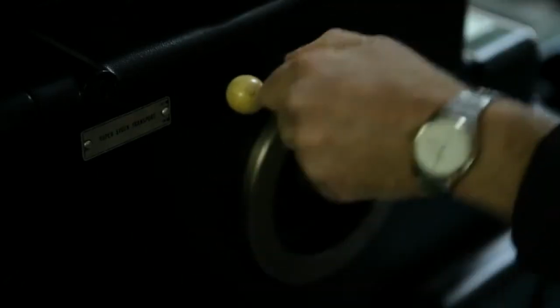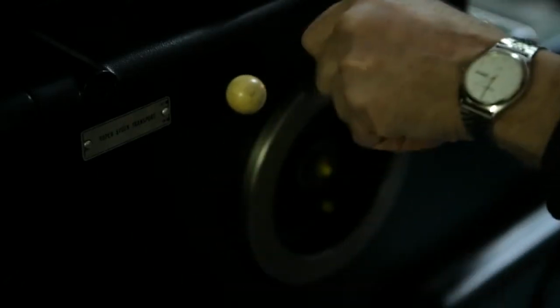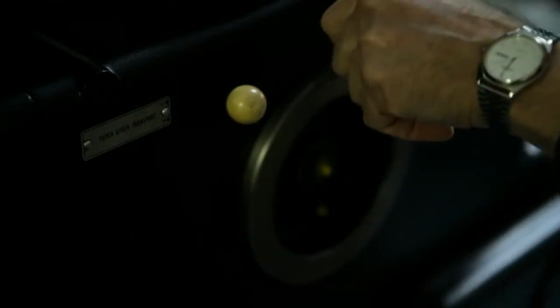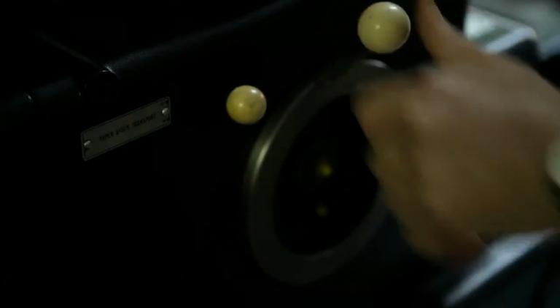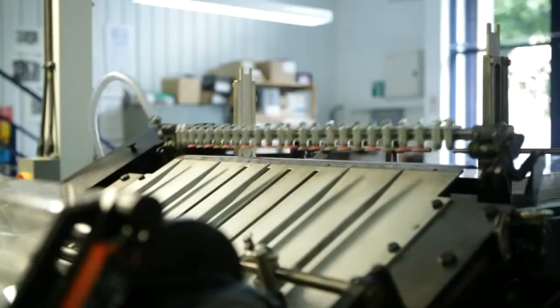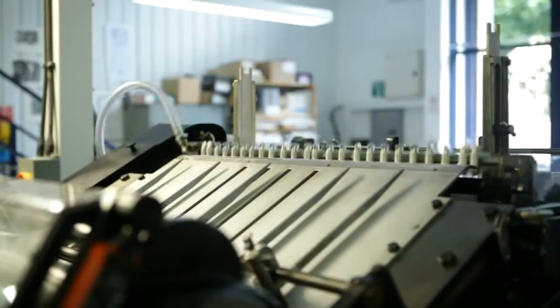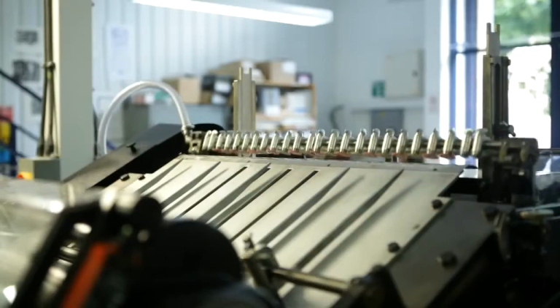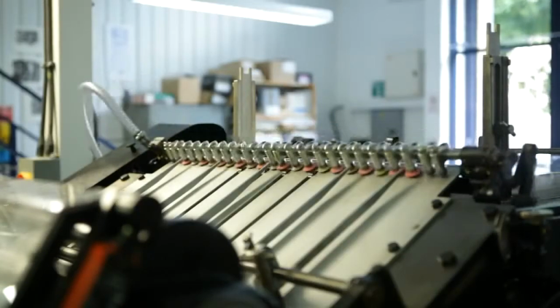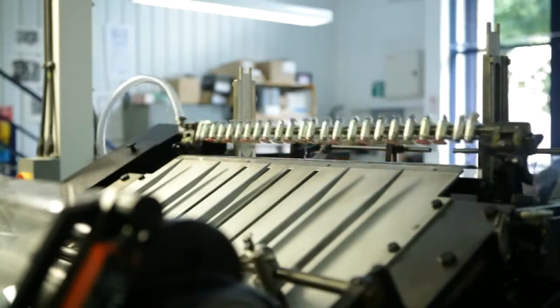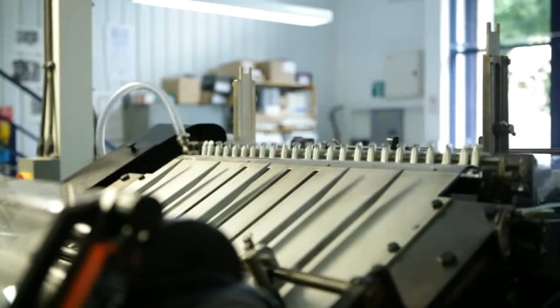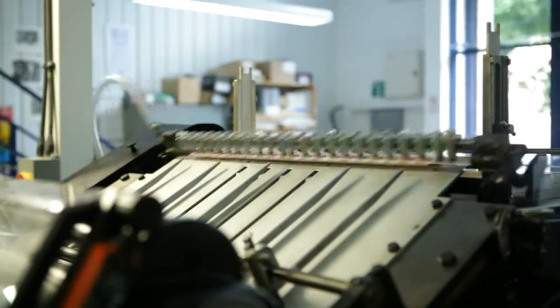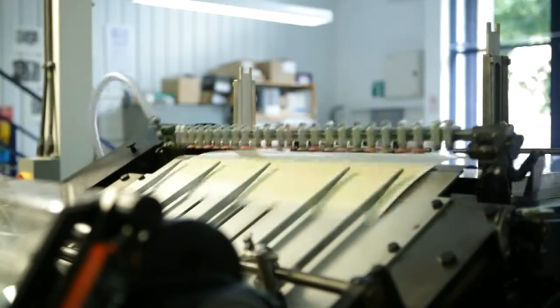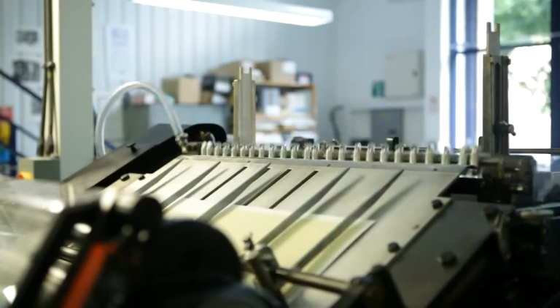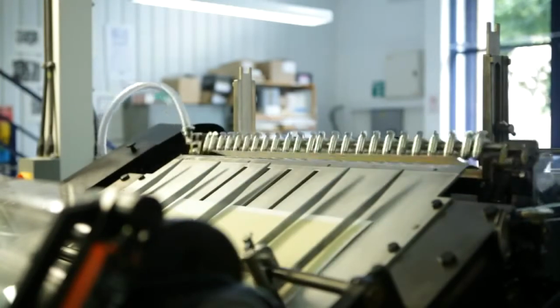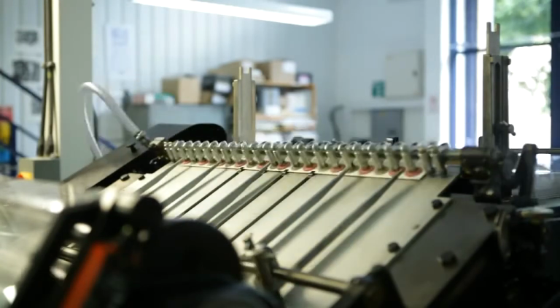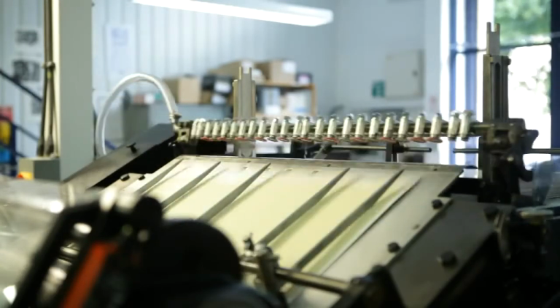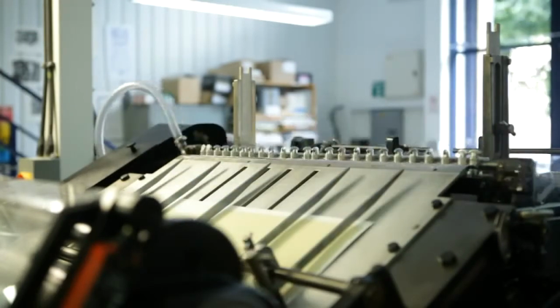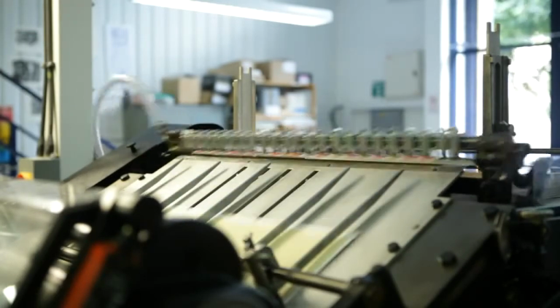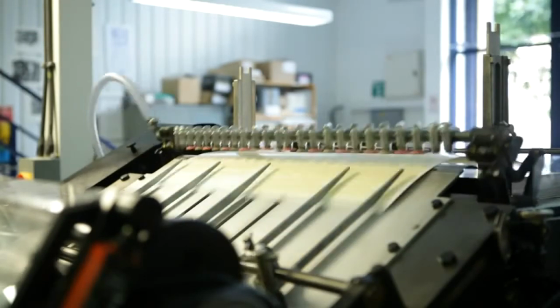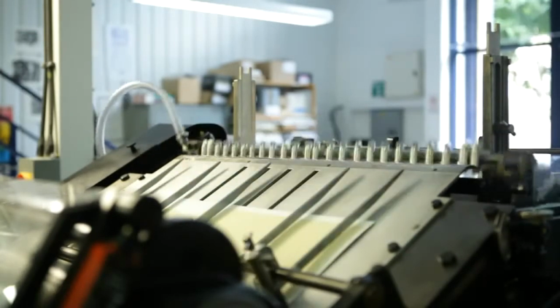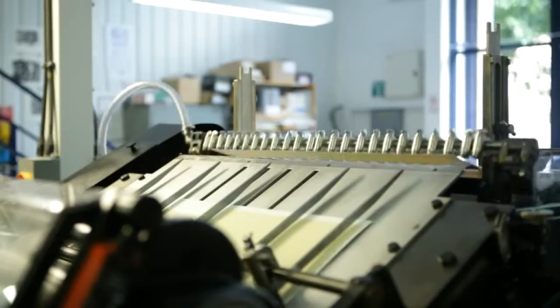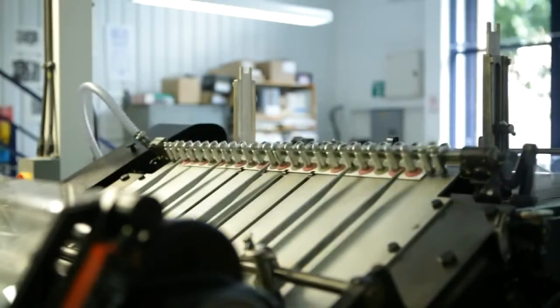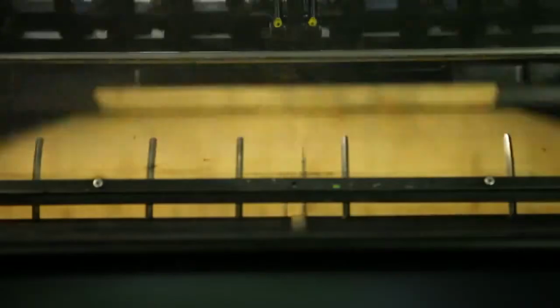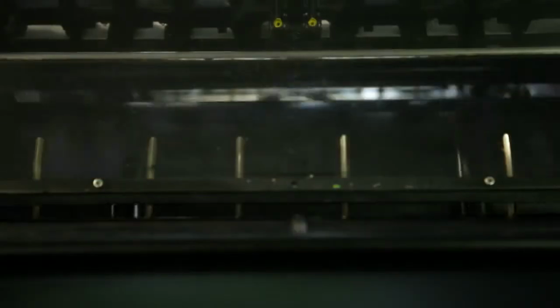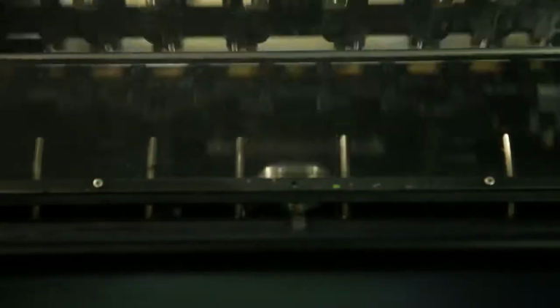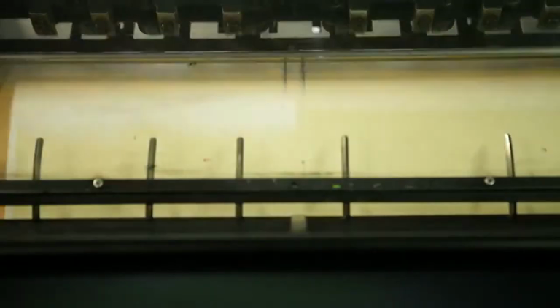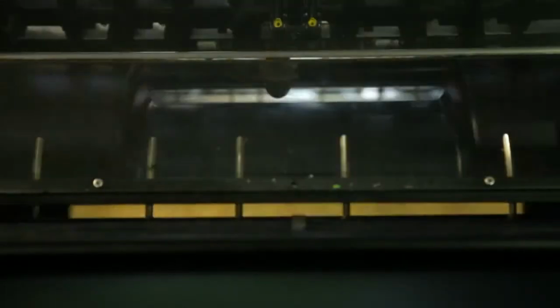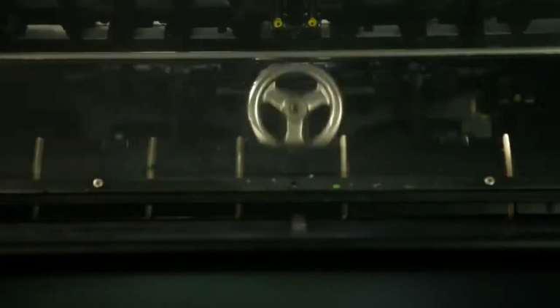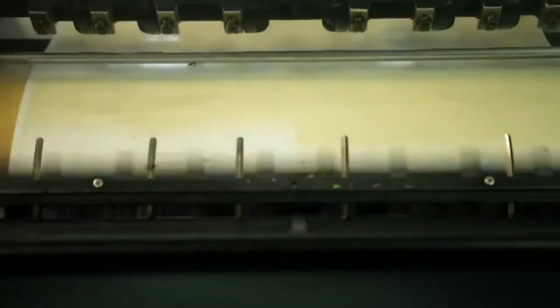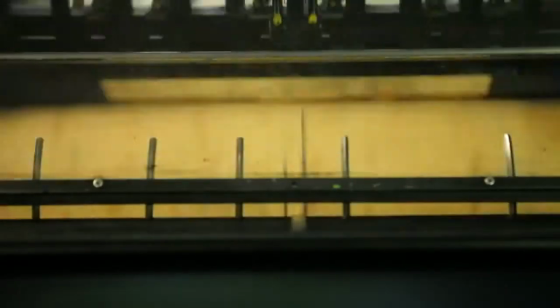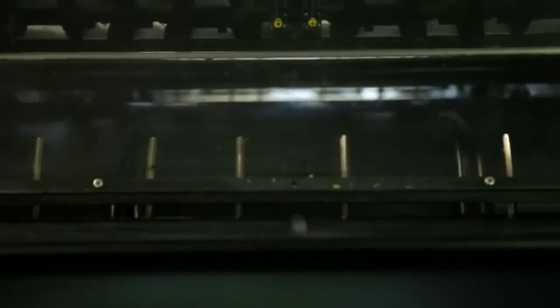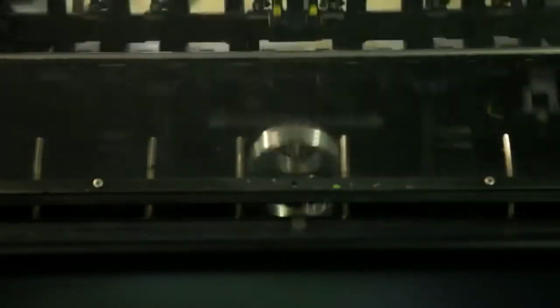It's an exciting challenge to do something that was done more than 50 years ago and get it the same. It was very exciting when we did the first machine proof and saw the thing printed. It looks like a record sleeve from the 1950s. It's great.